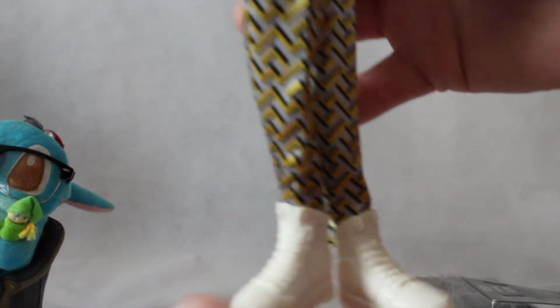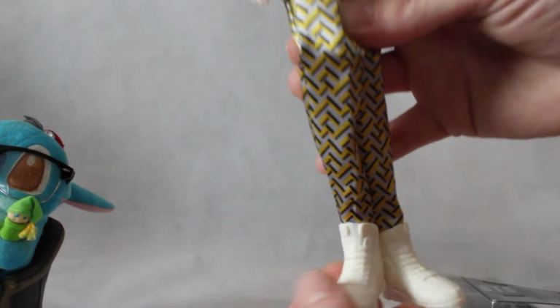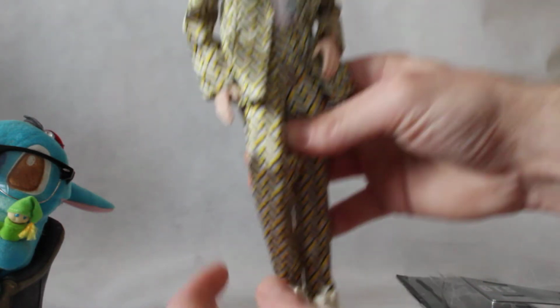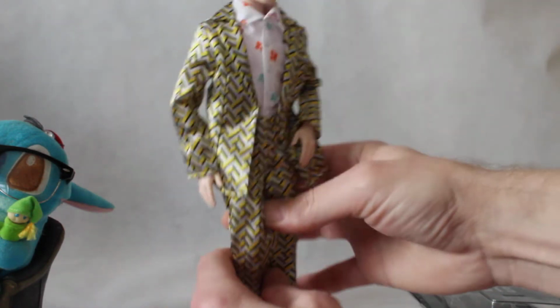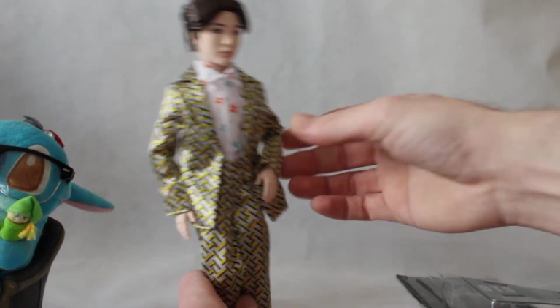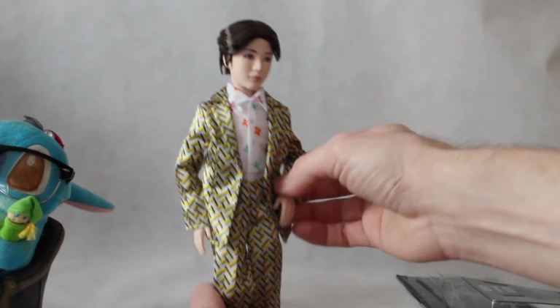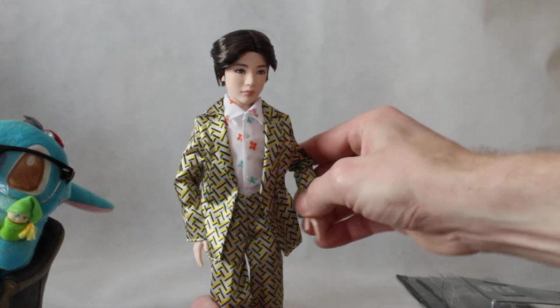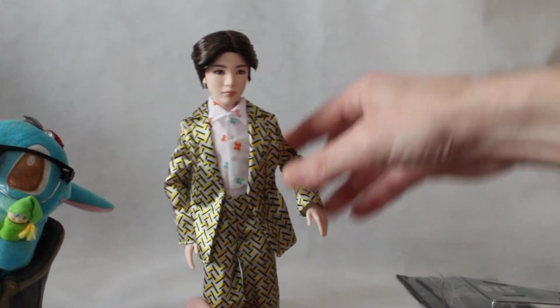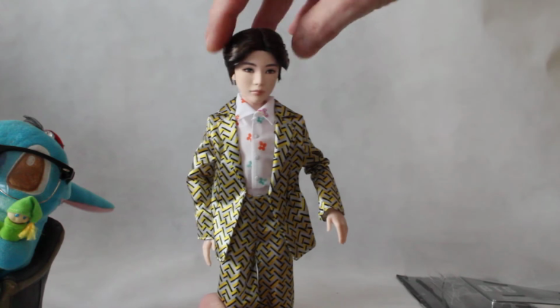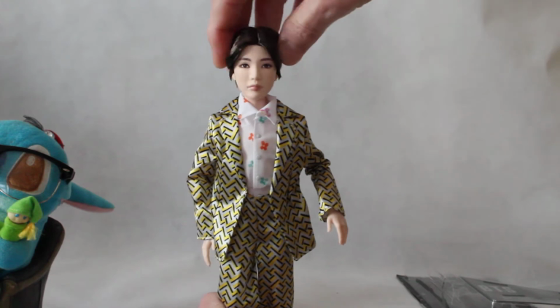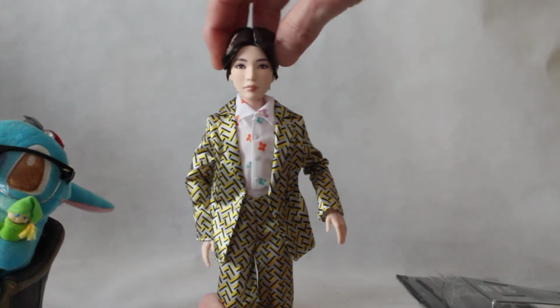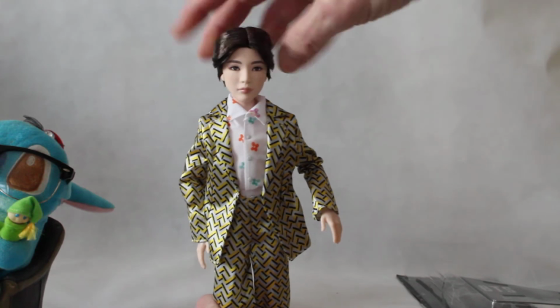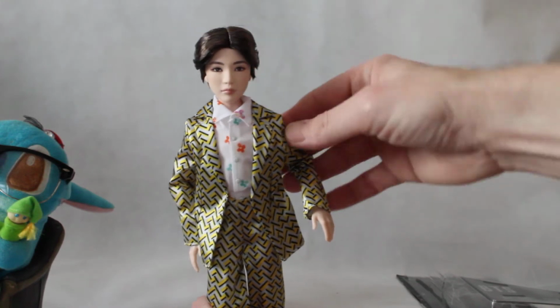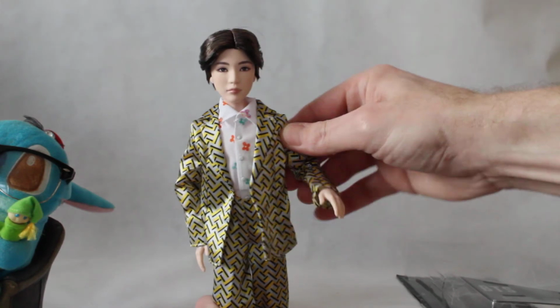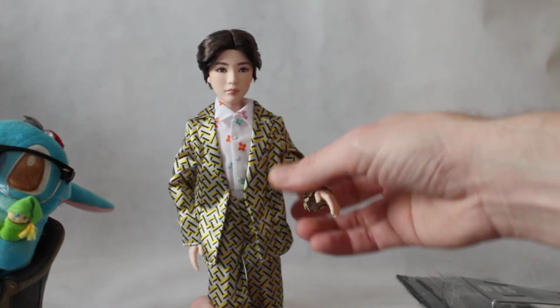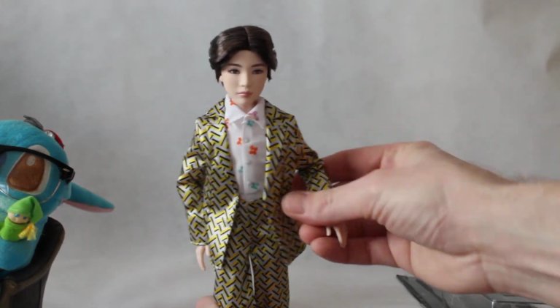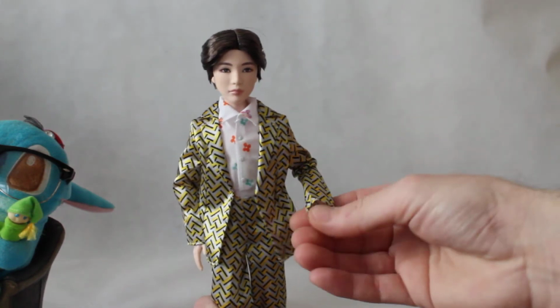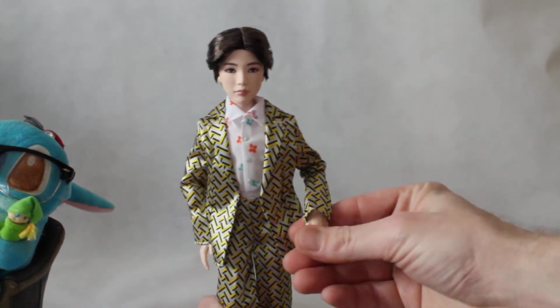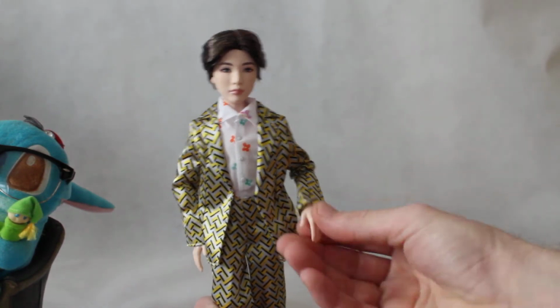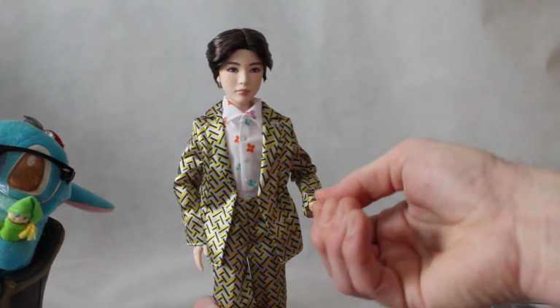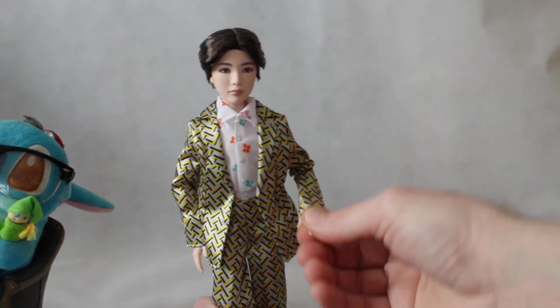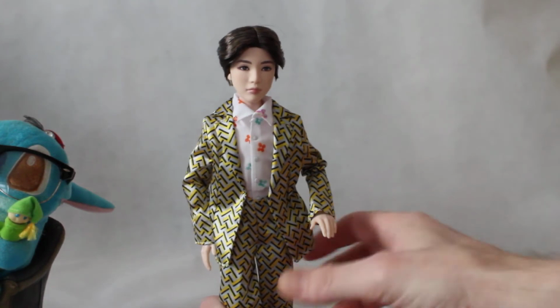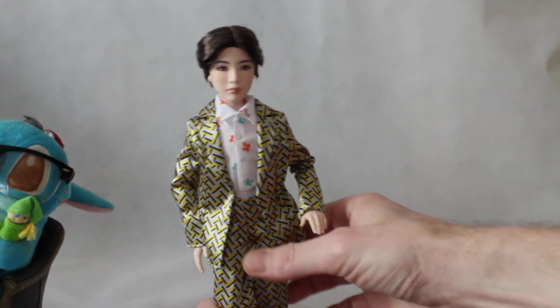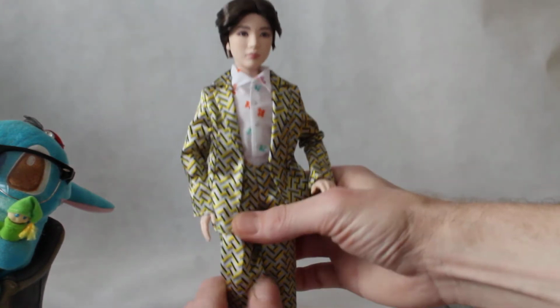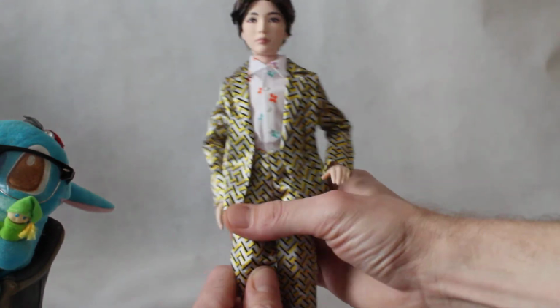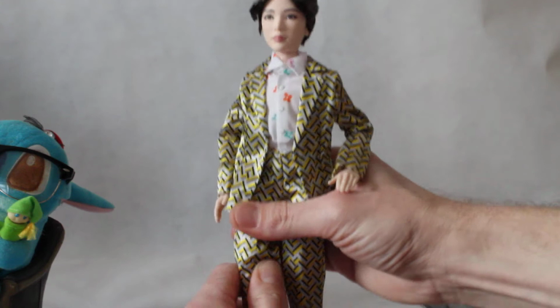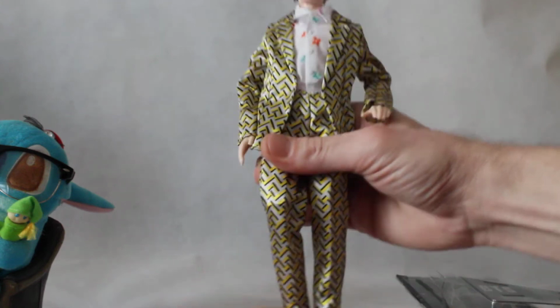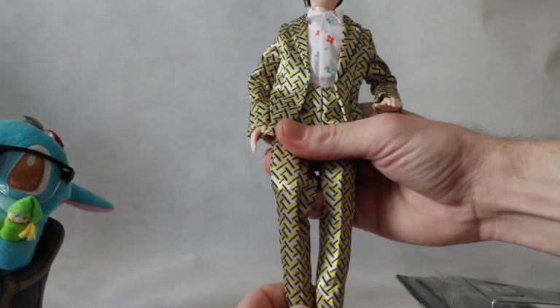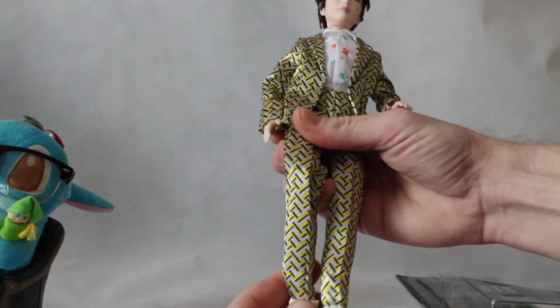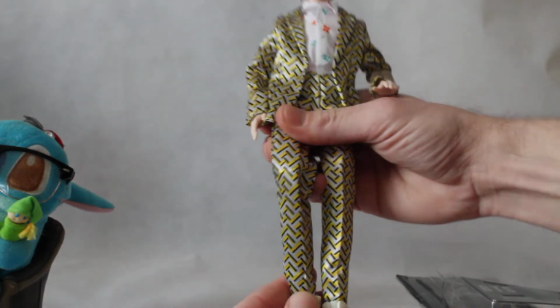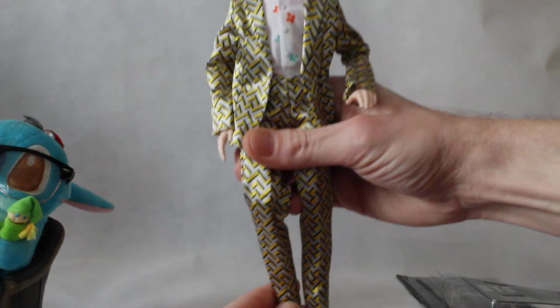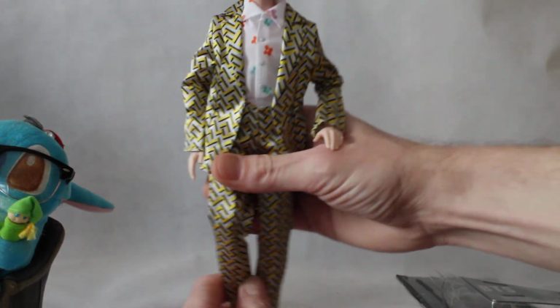He has 11 points of articulation. He can move at the head, arms, elbow, hands, knees, and ankles.